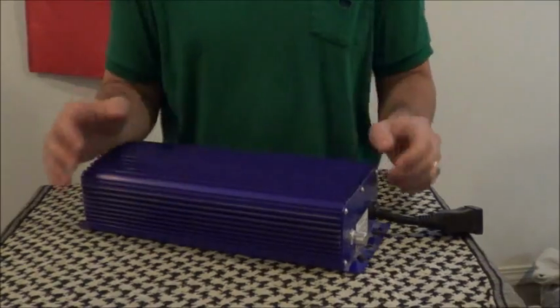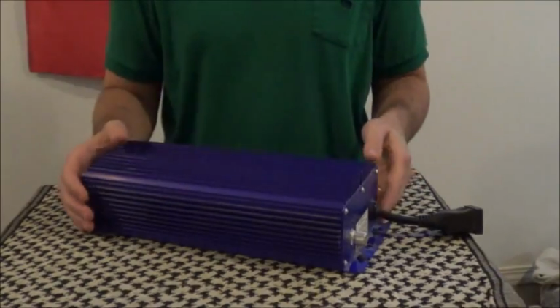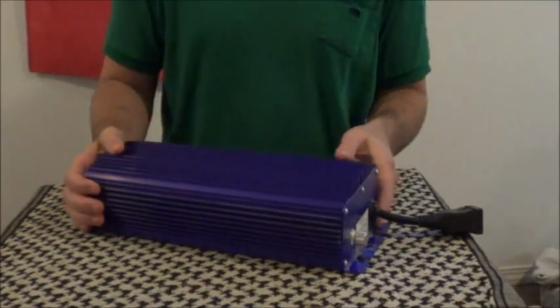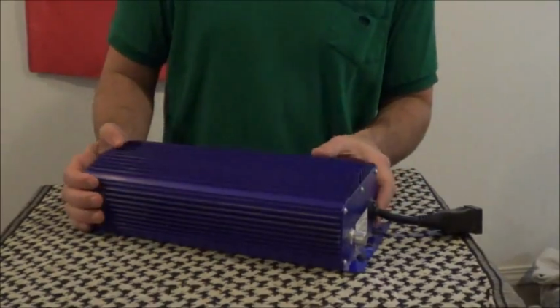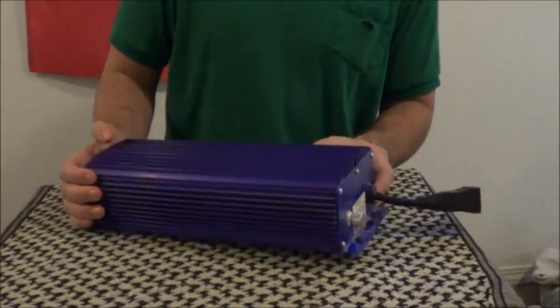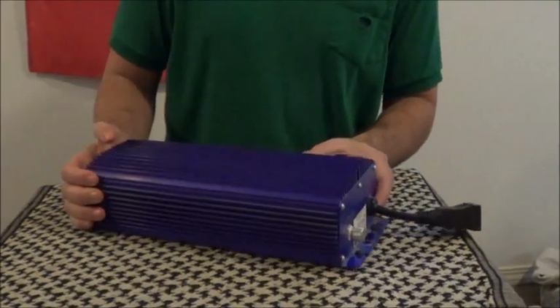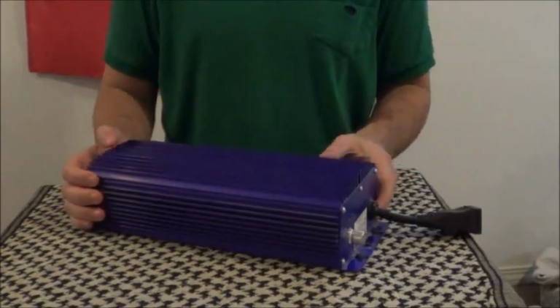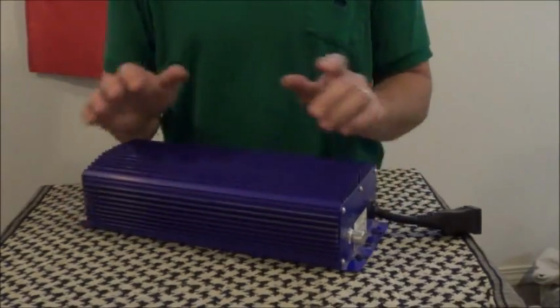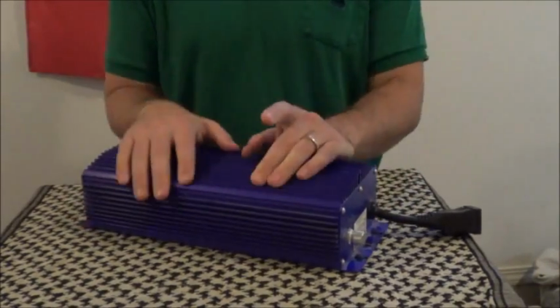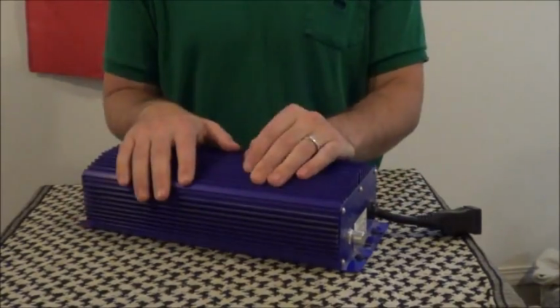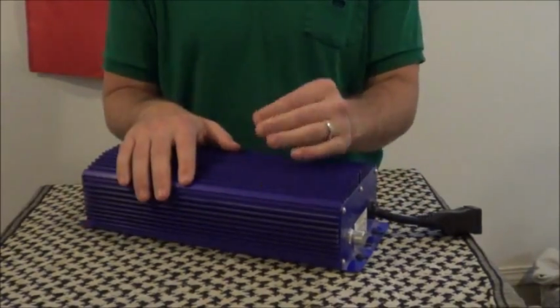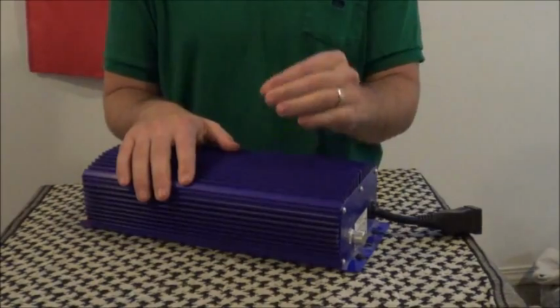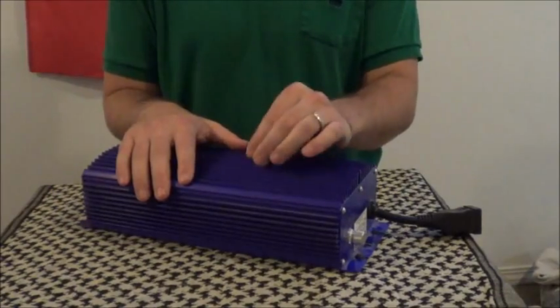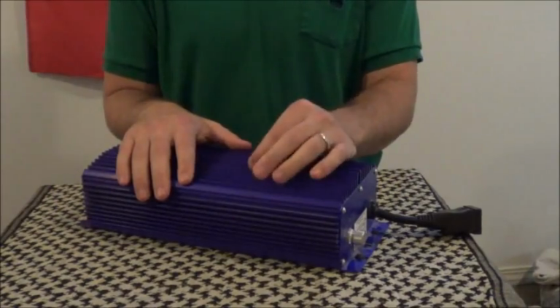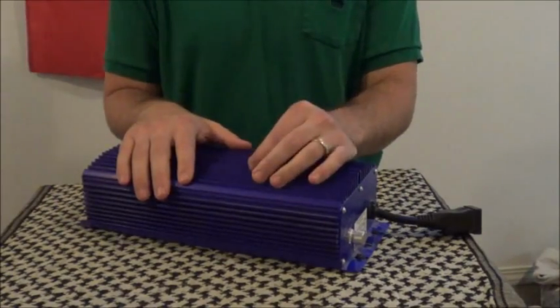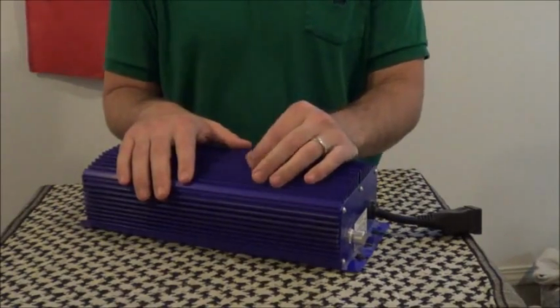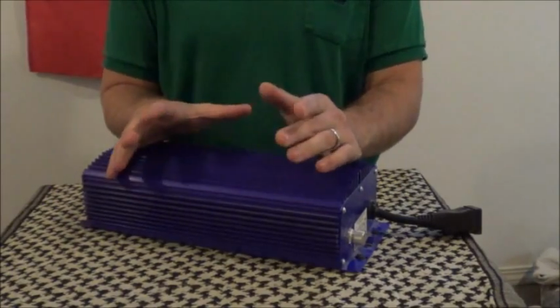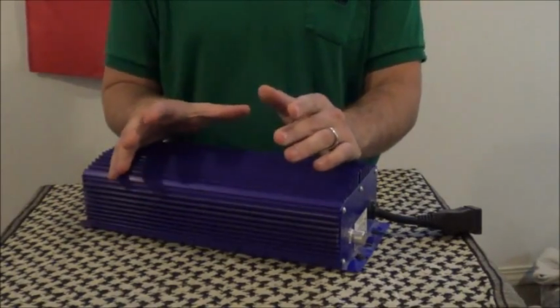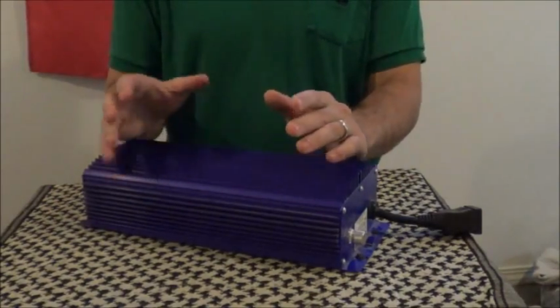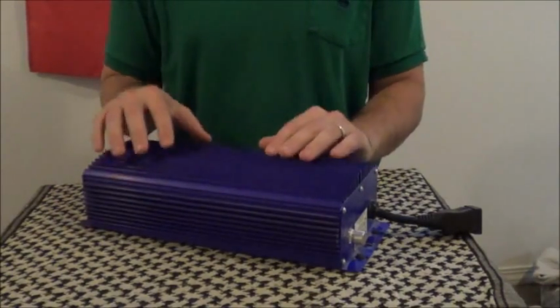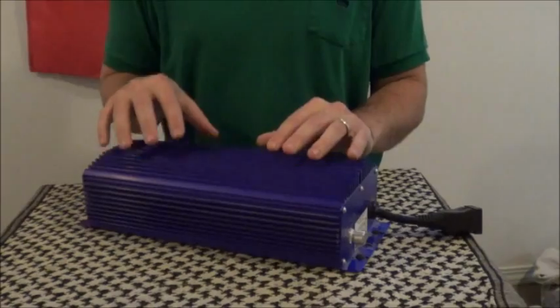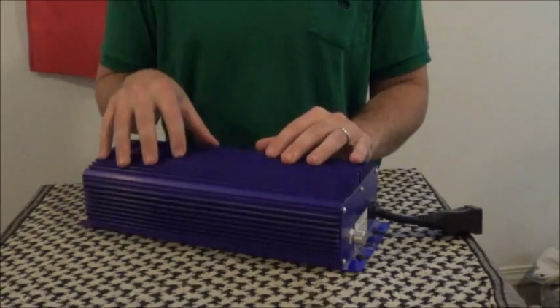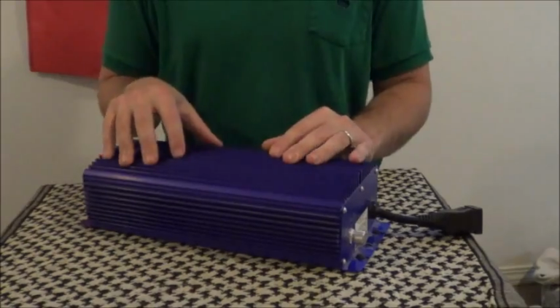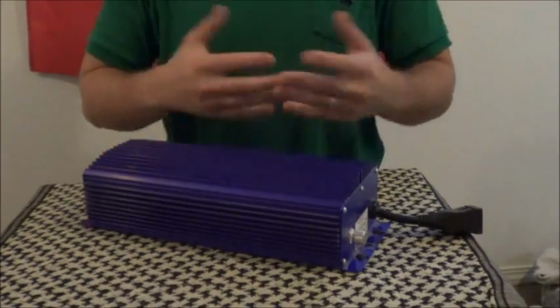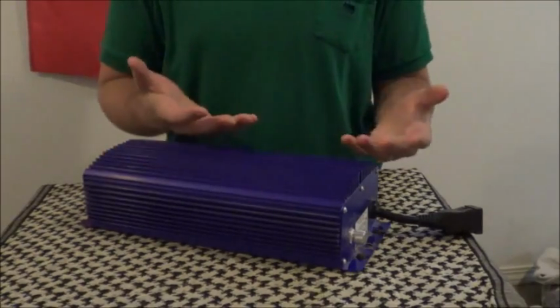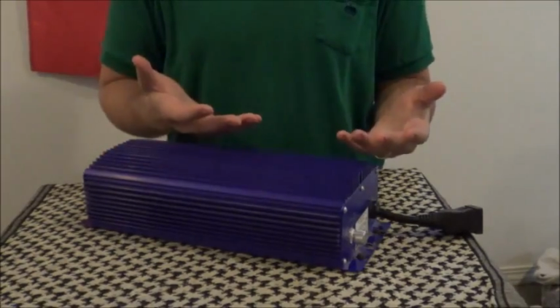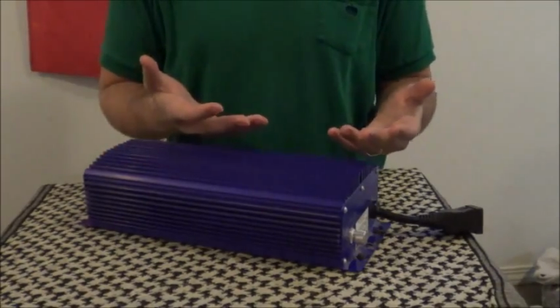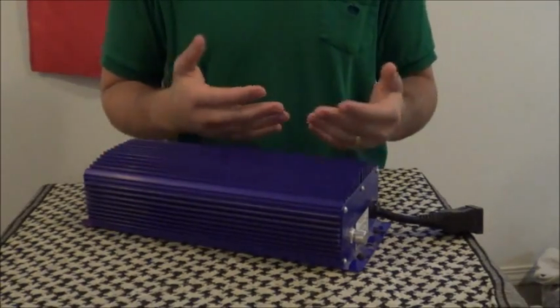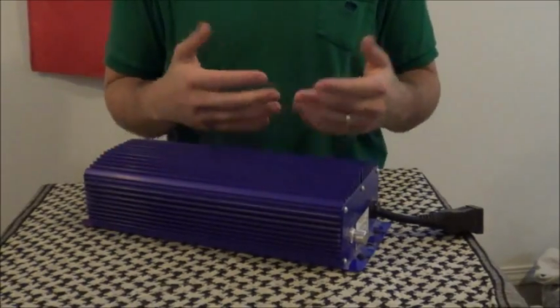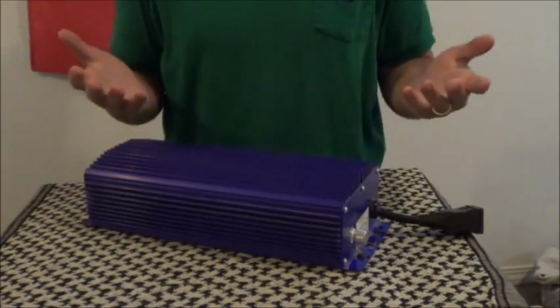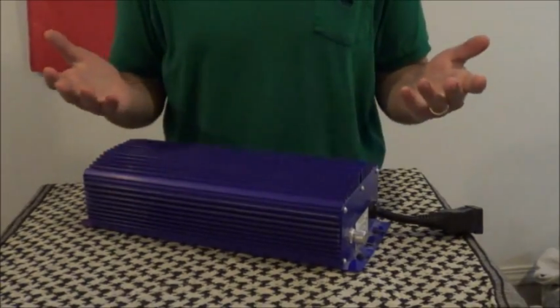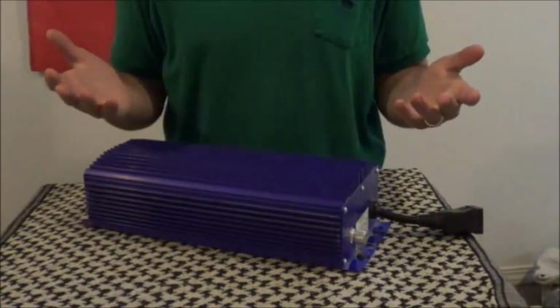But digital ballasts do still come with a couple of disadvantages. Number one, they're more expensive. And number two, they are easier to damage. The old magnetic ballasts were virtually bulletproof.